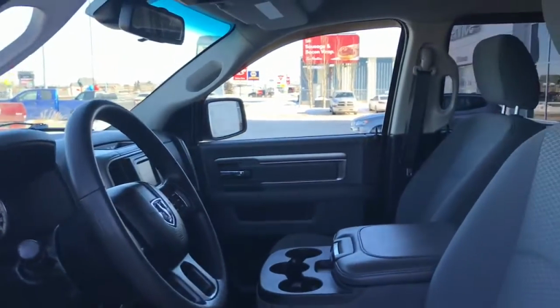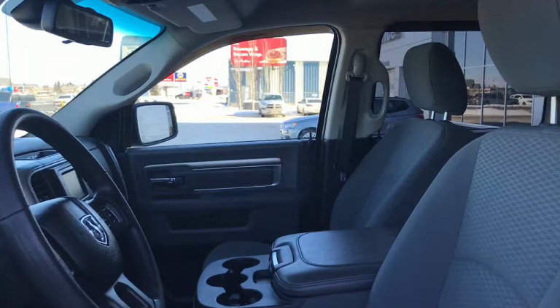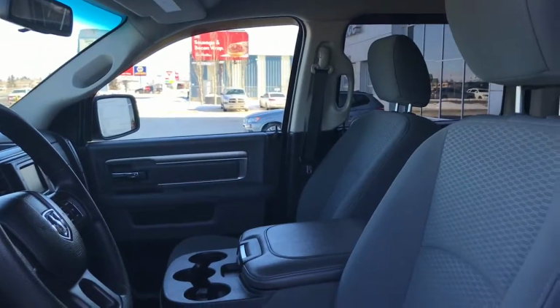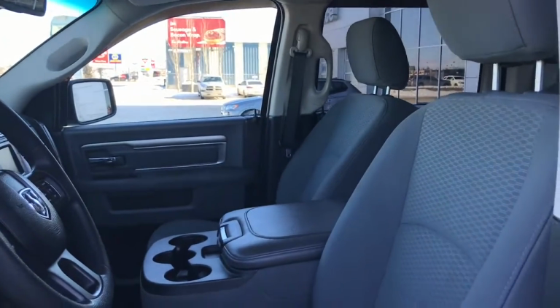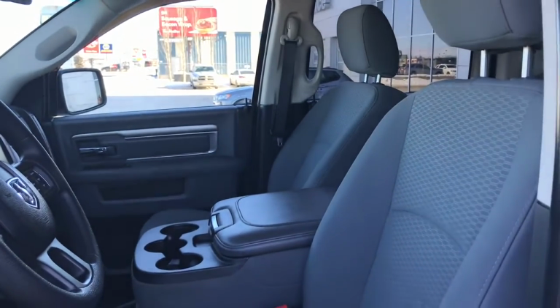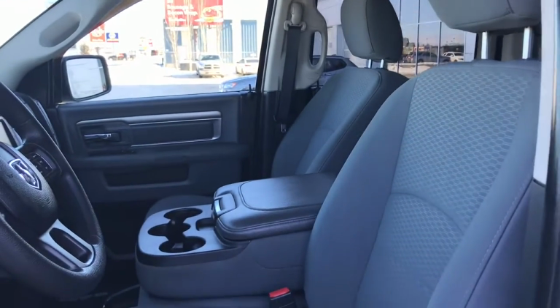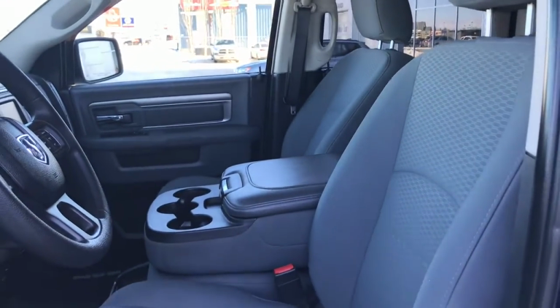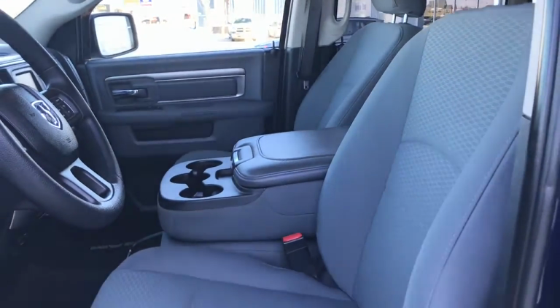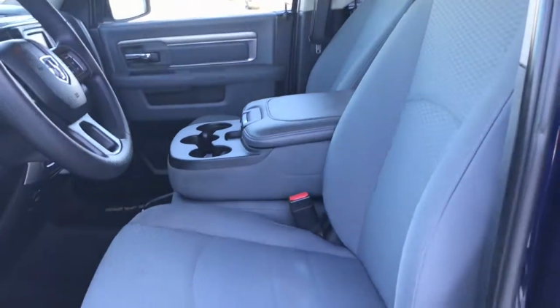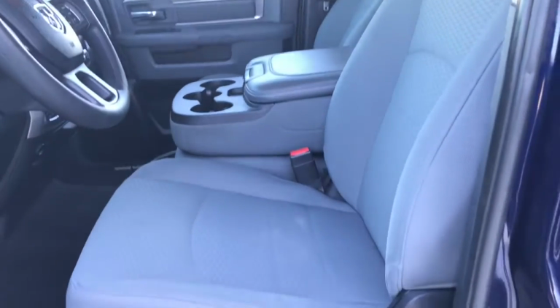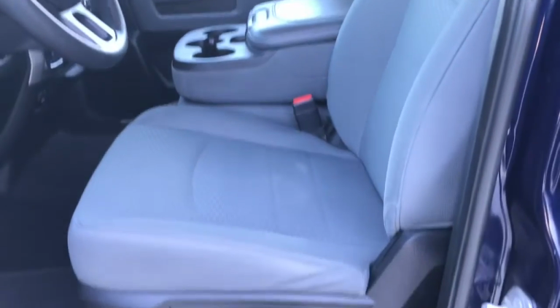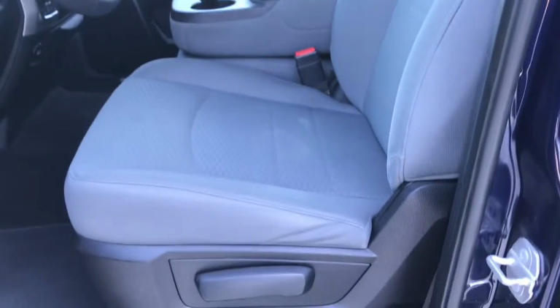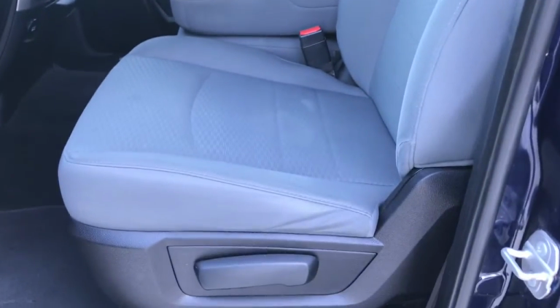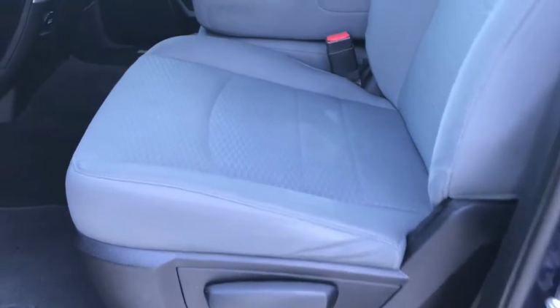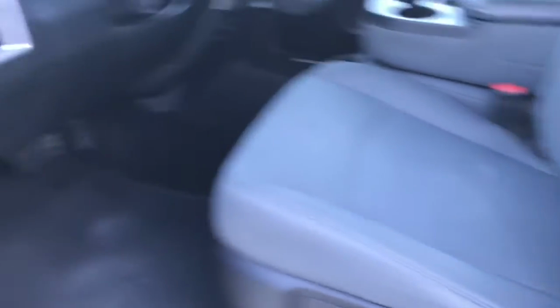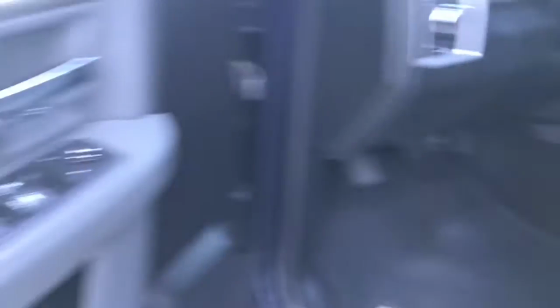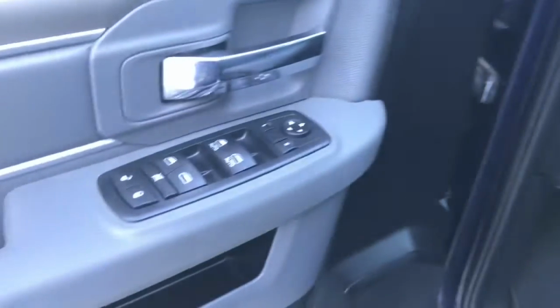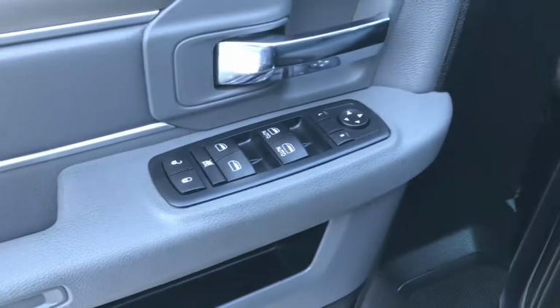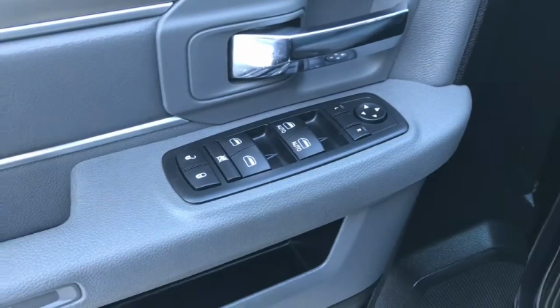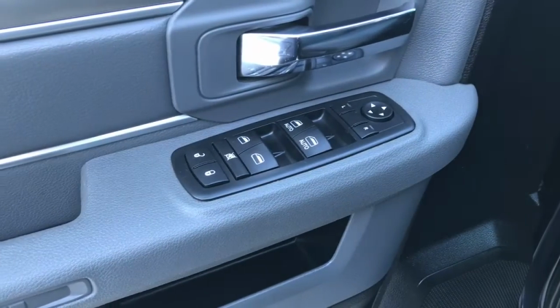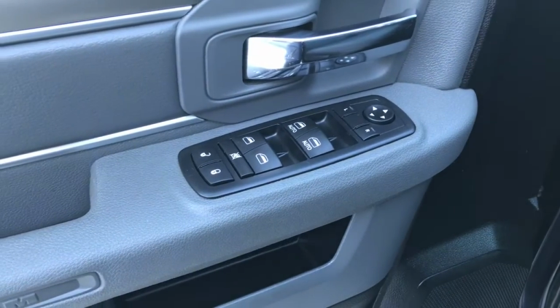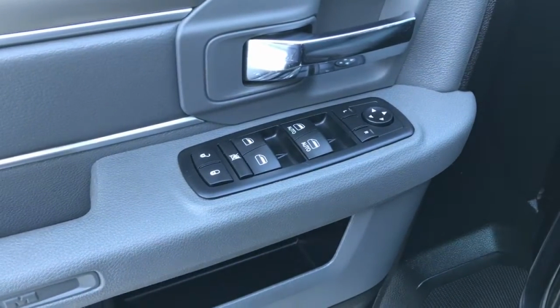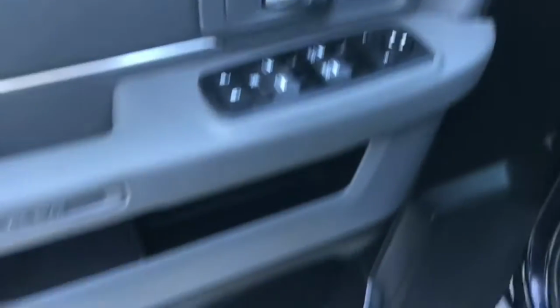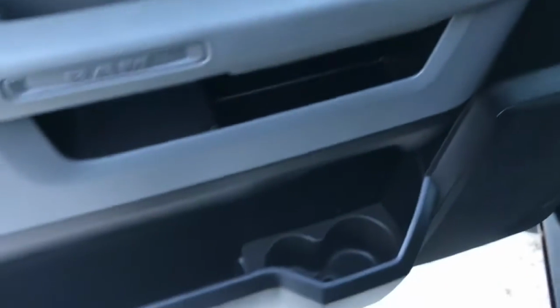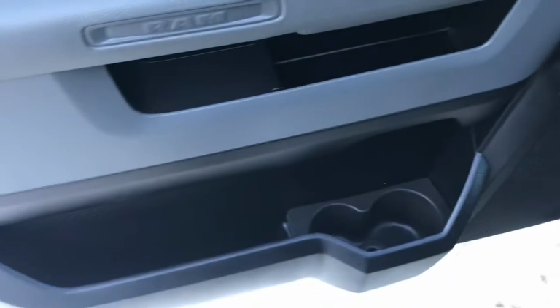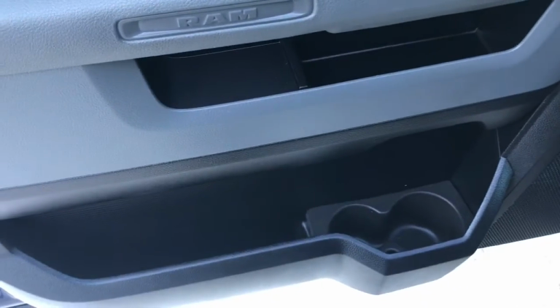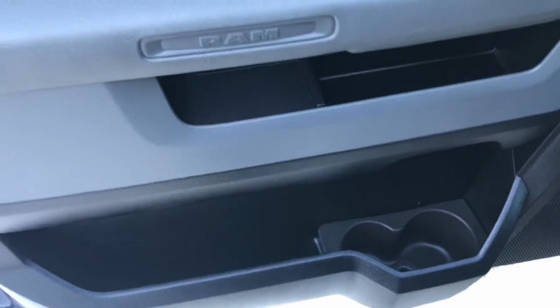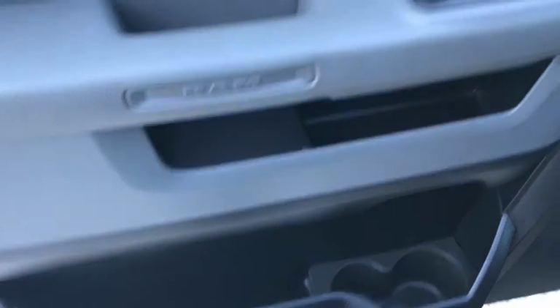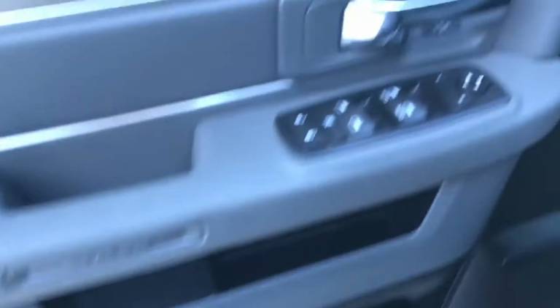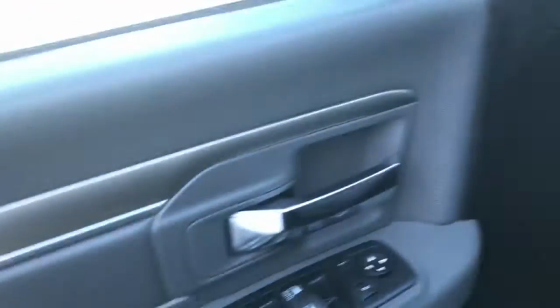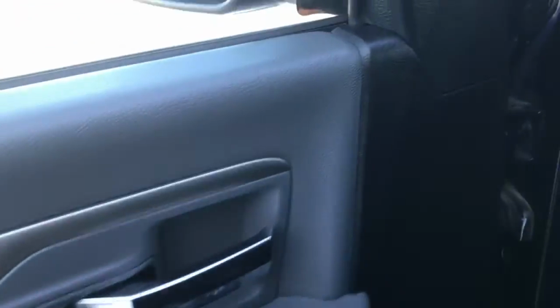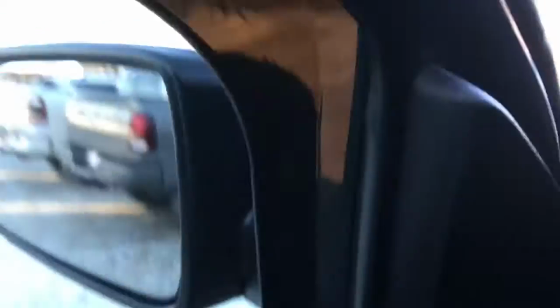Located inside you have this gorgeous gray cloth seating. Now the driver's seat is manually adjusted. Located inside the door we have your power locks, power windows, and adjustable mirrors. Big compartment at the bottom with your two cup holders.